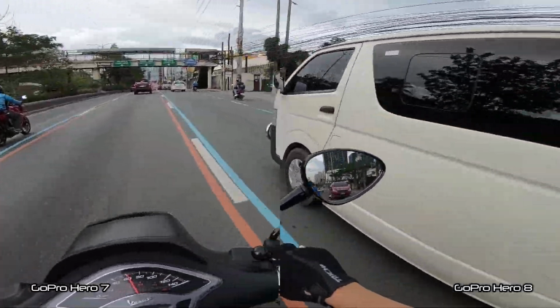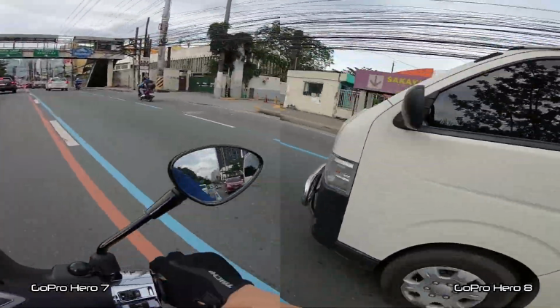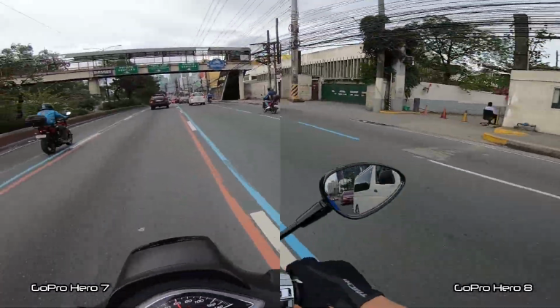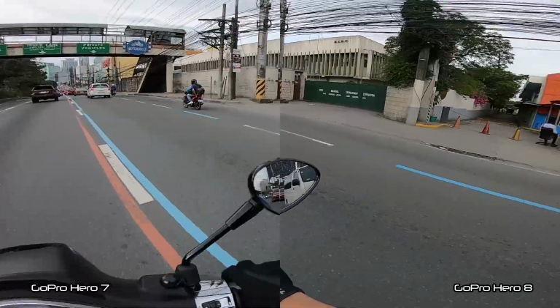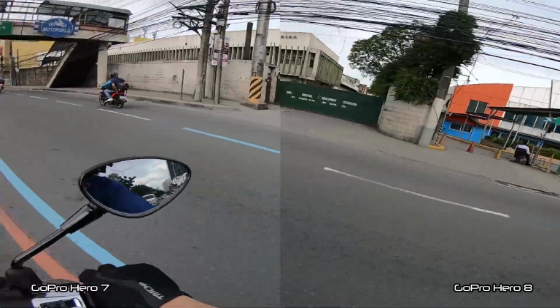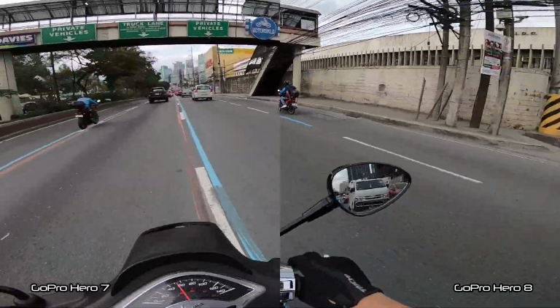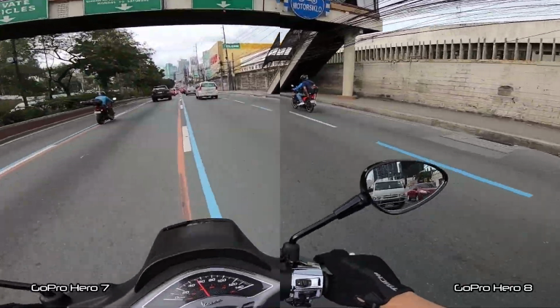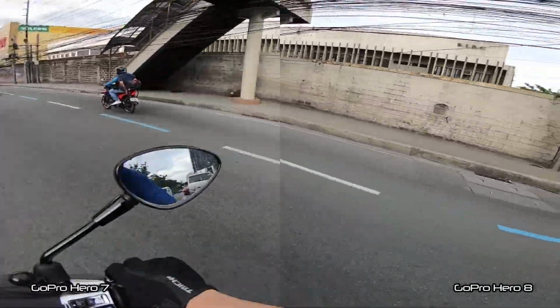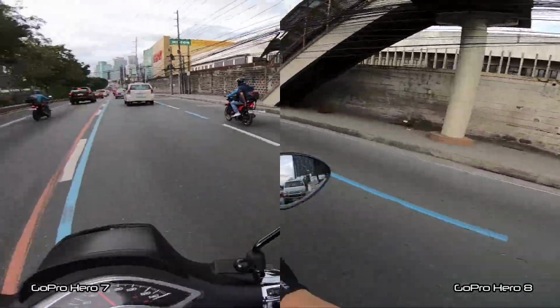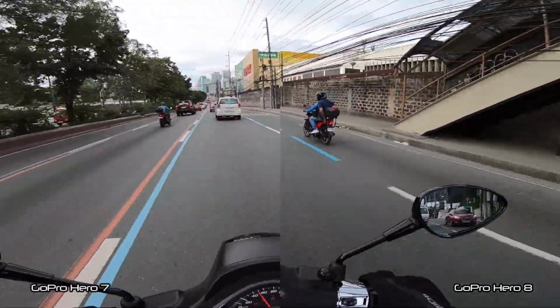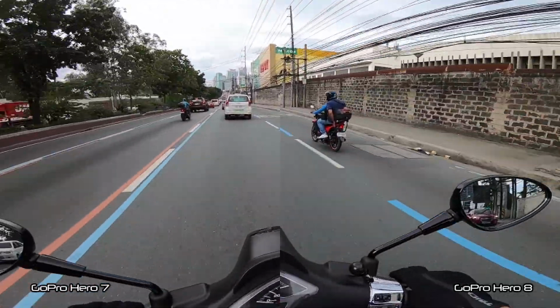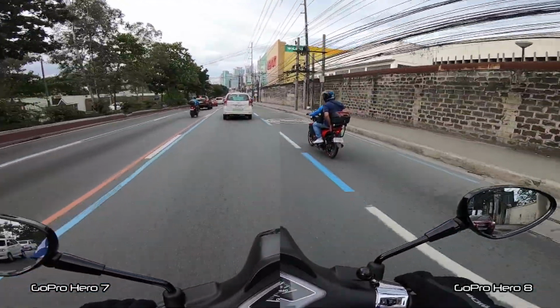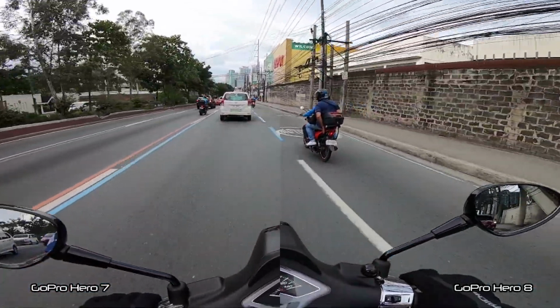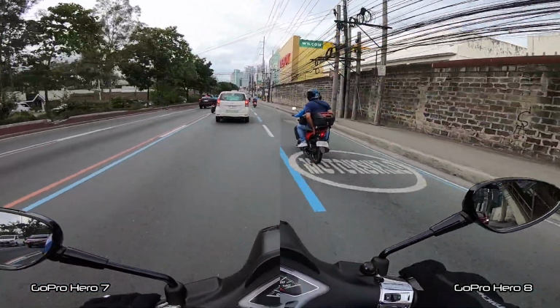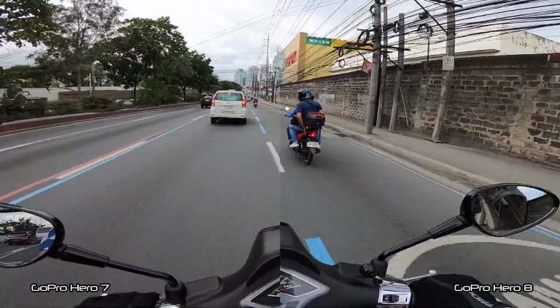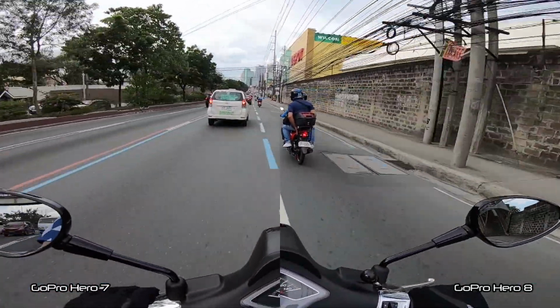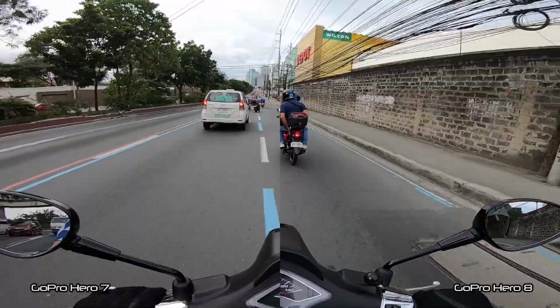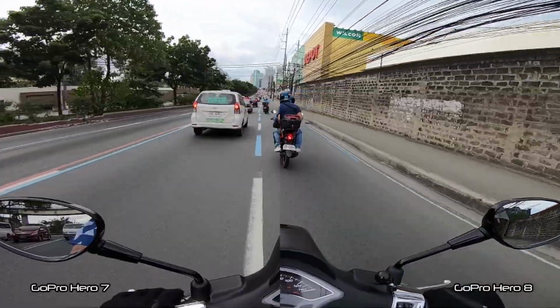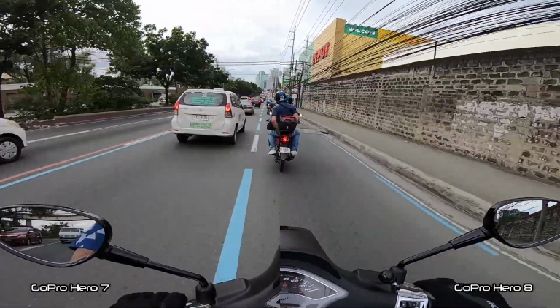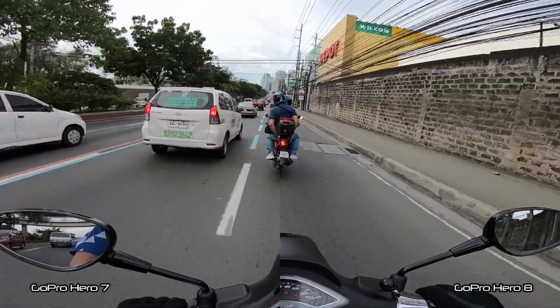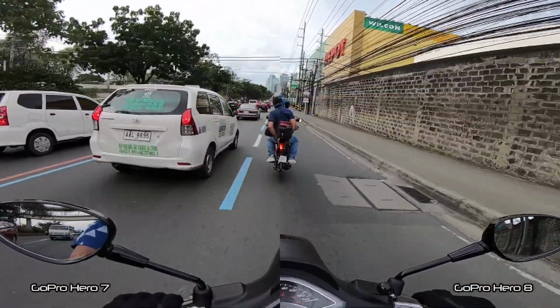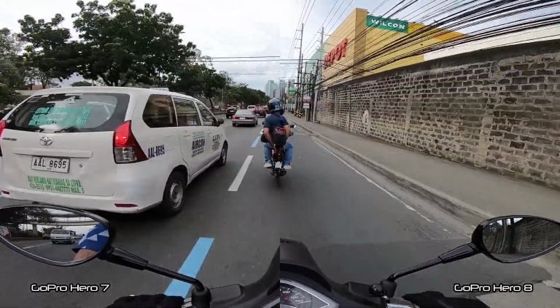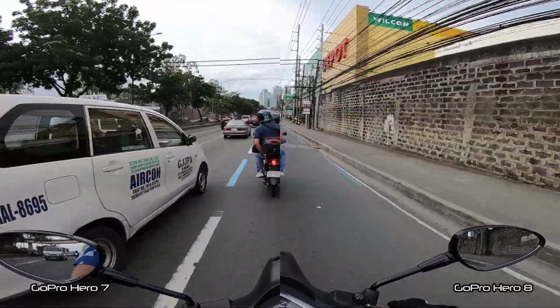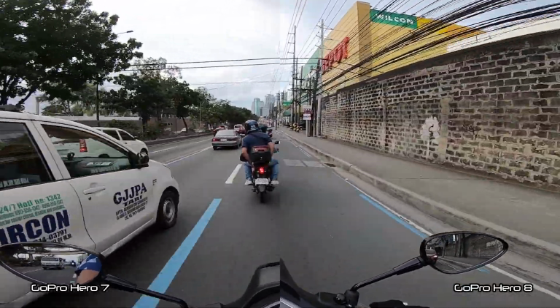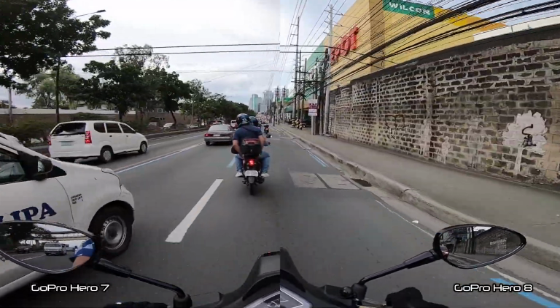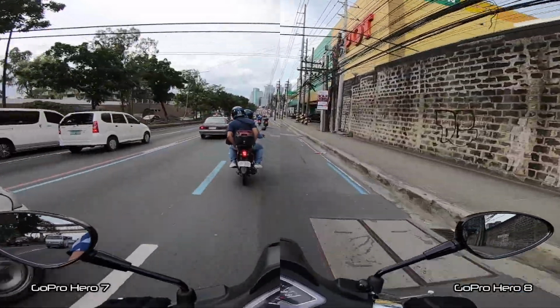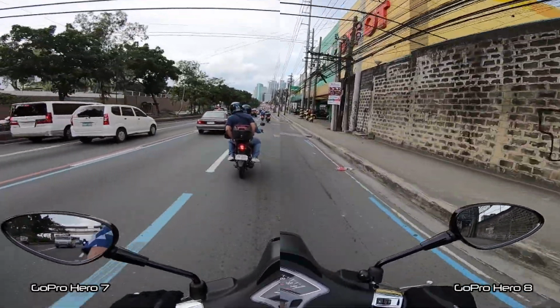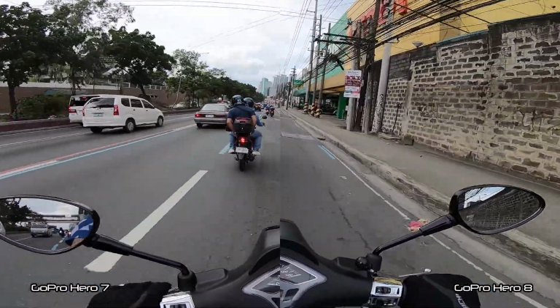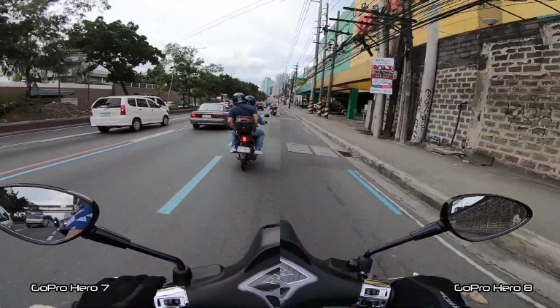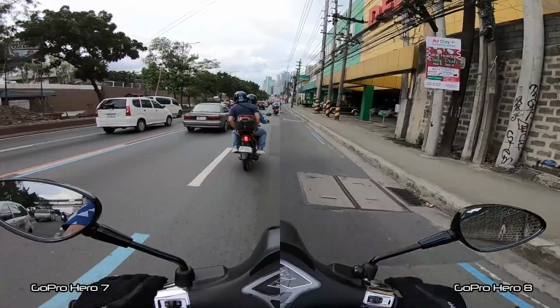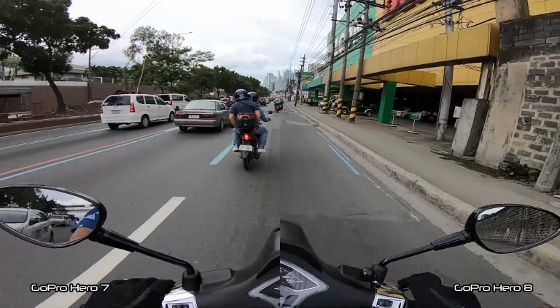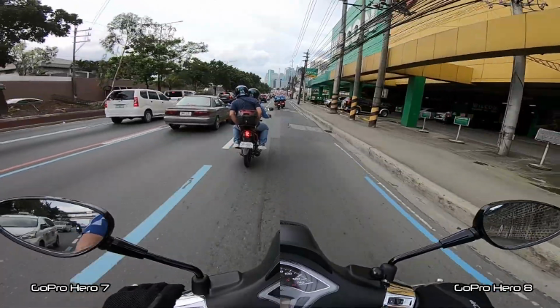It's an overcast sky, a little bit cloudy — they think it's going to rain. And look at that traffic guys. It's really bad.